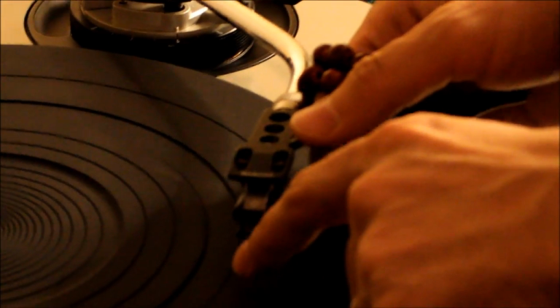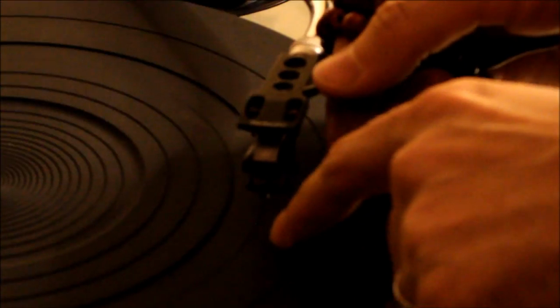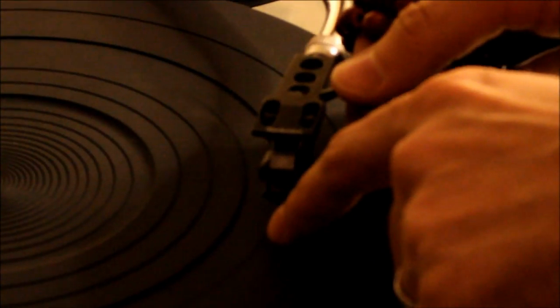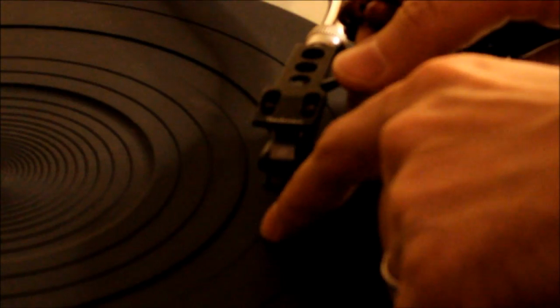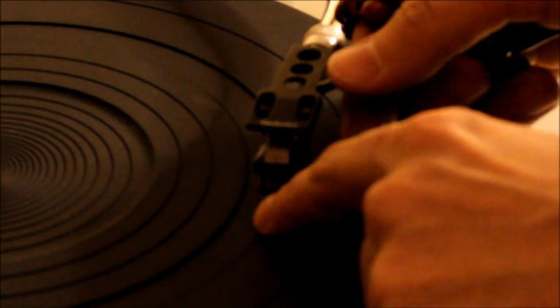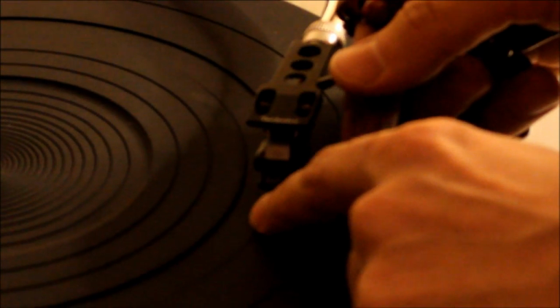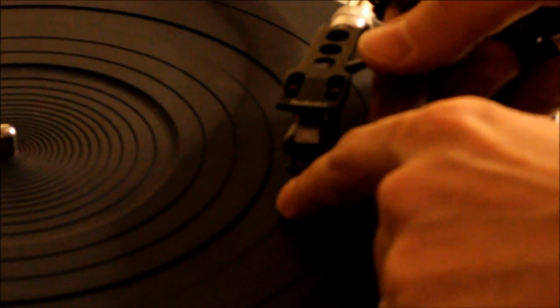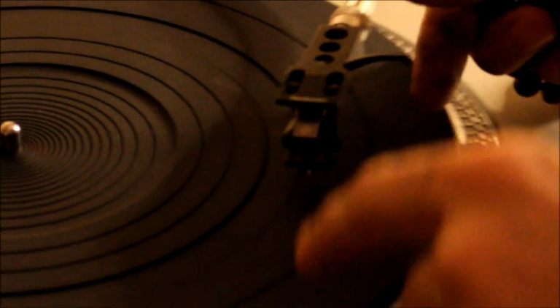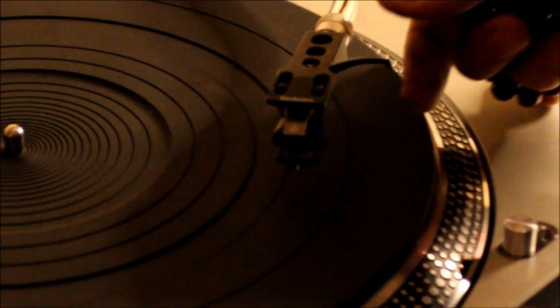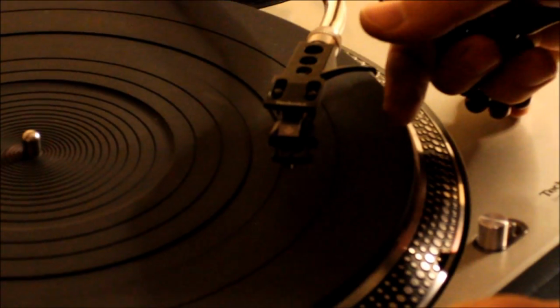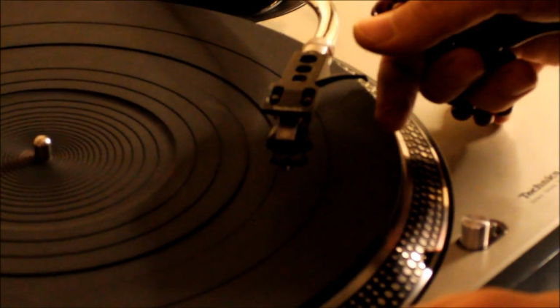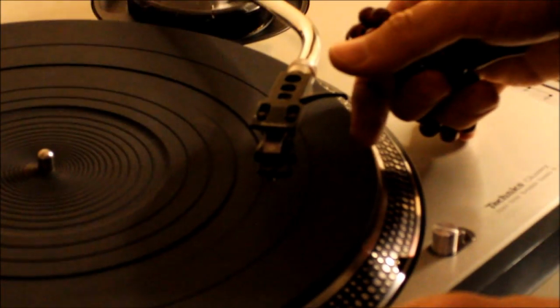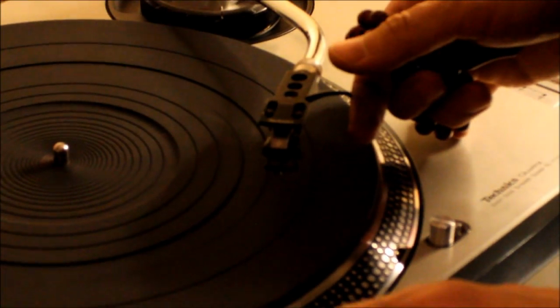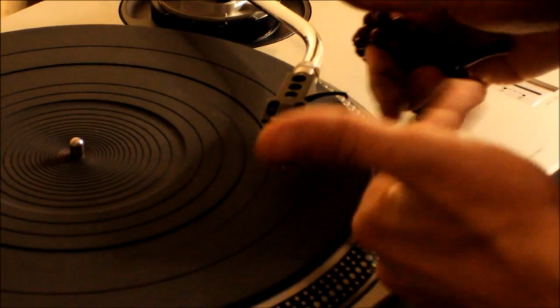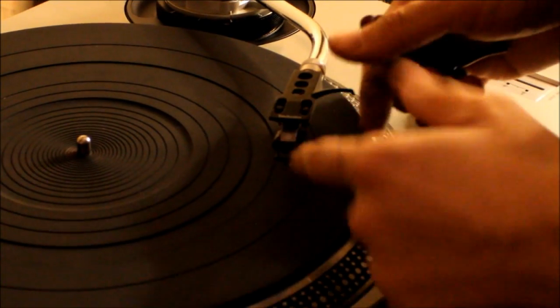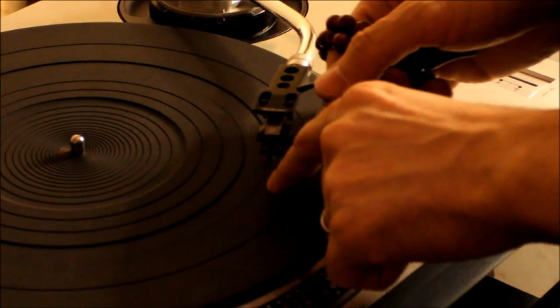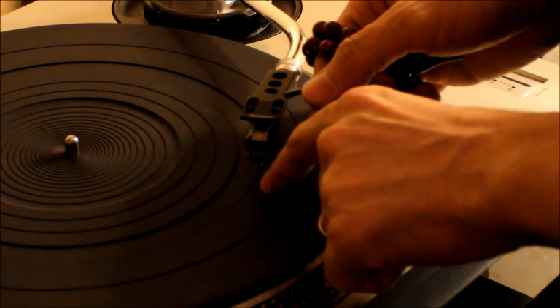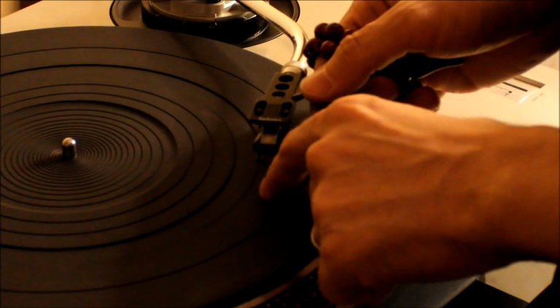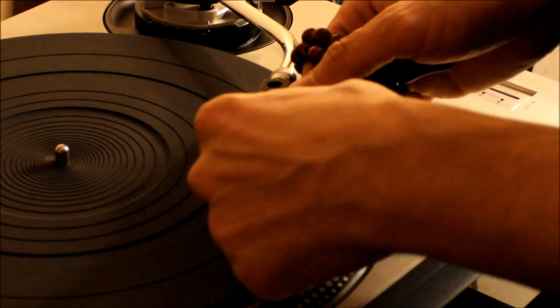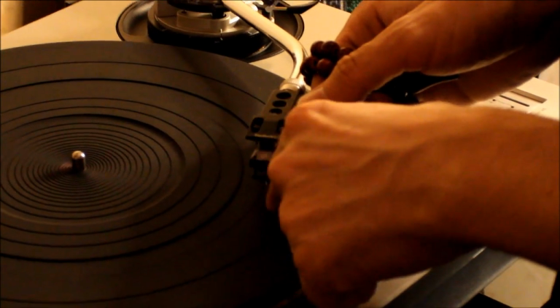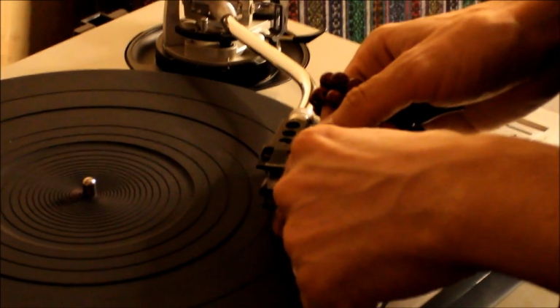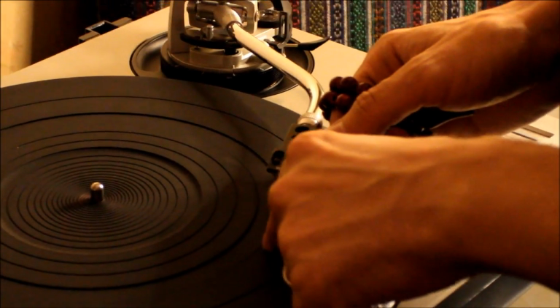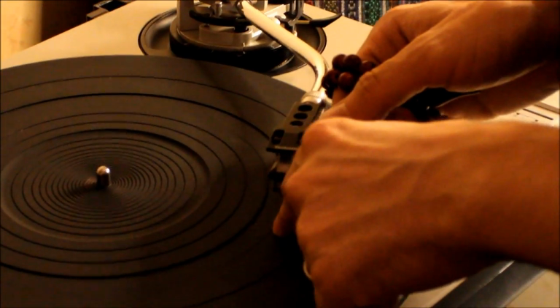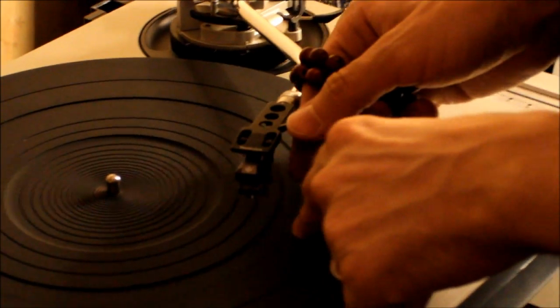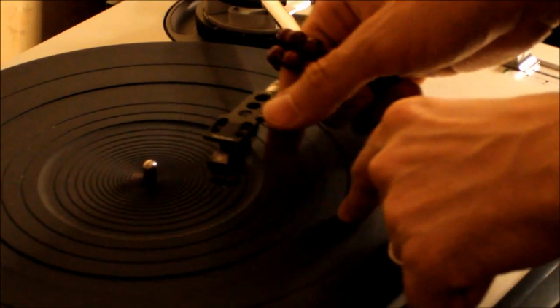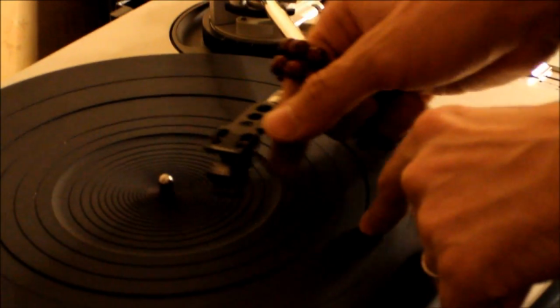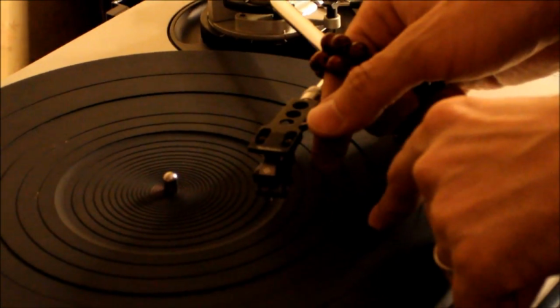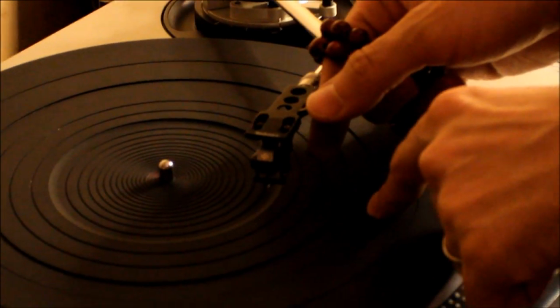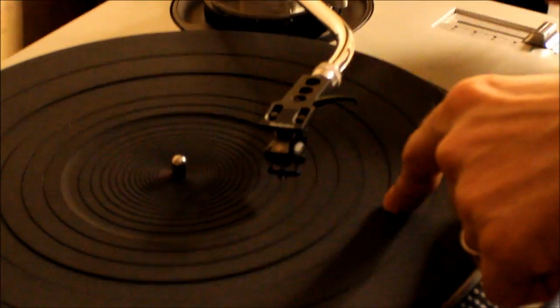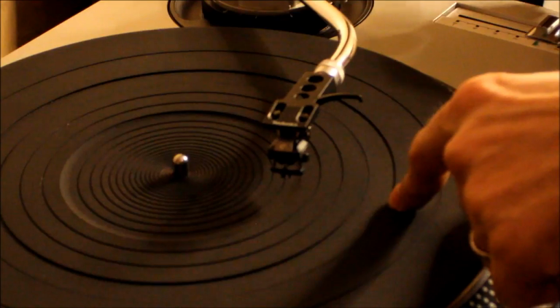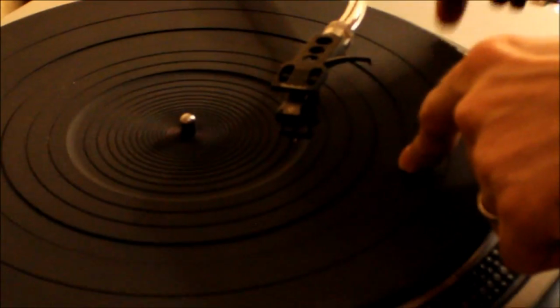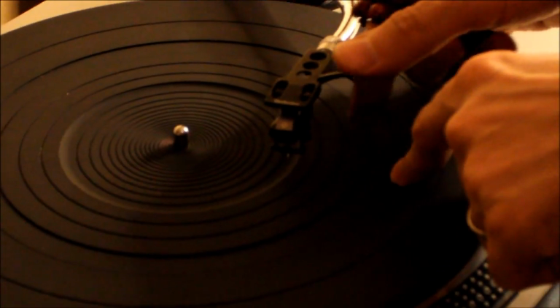It starts about this place and comes back, but after this area till the end it's stable — as you can see, no movements.